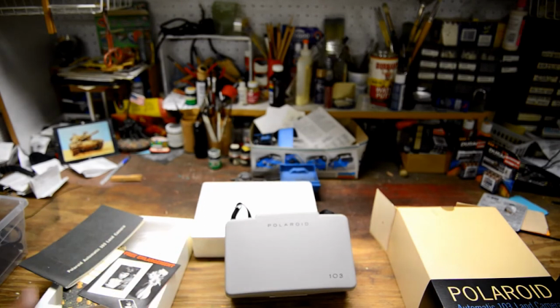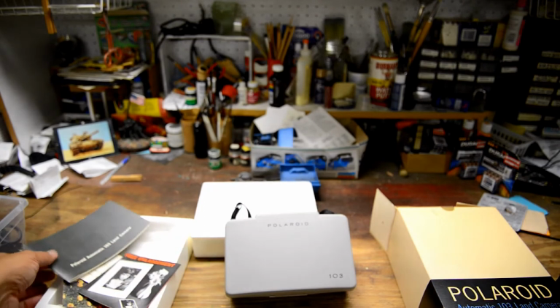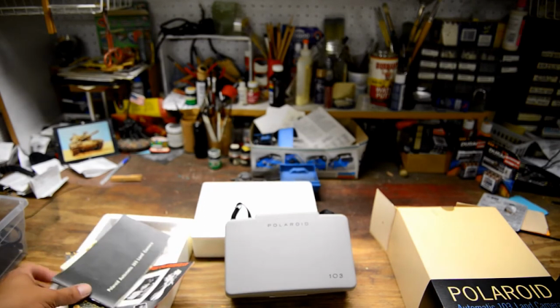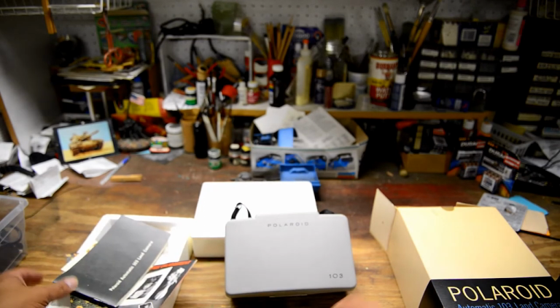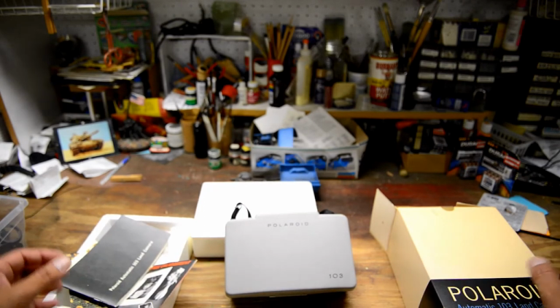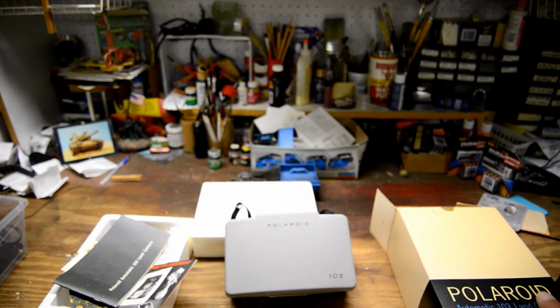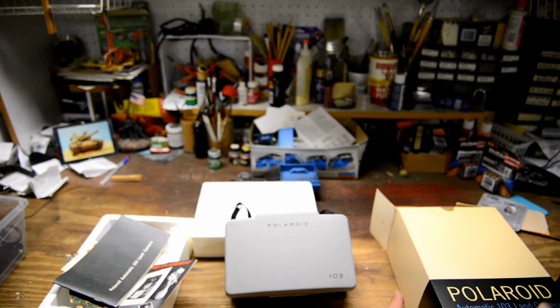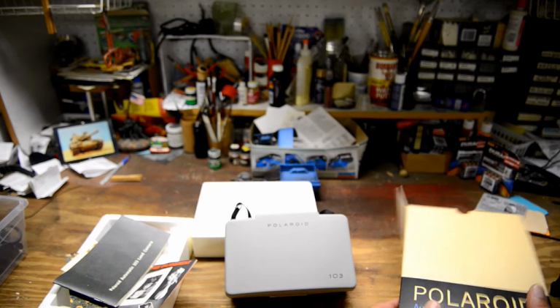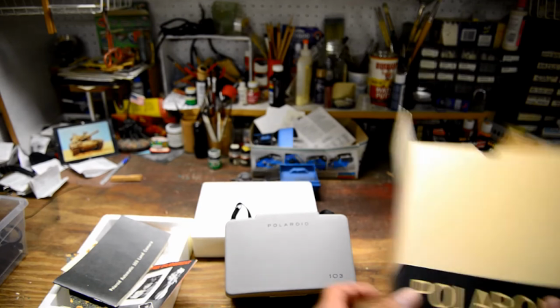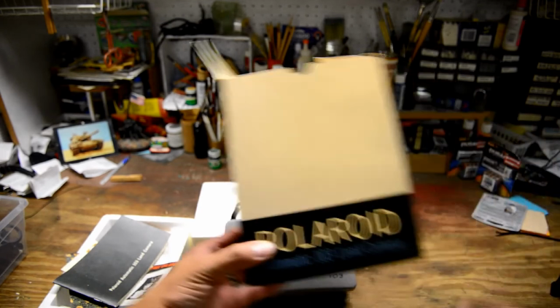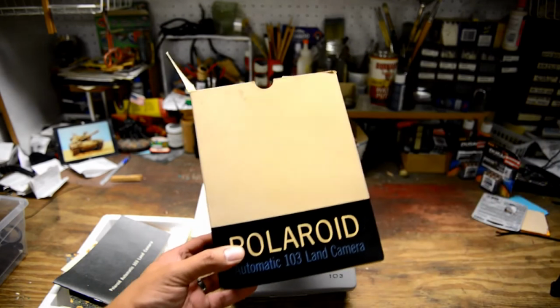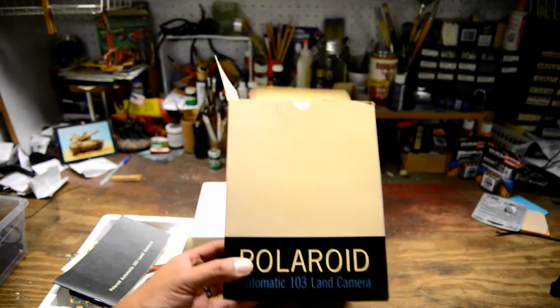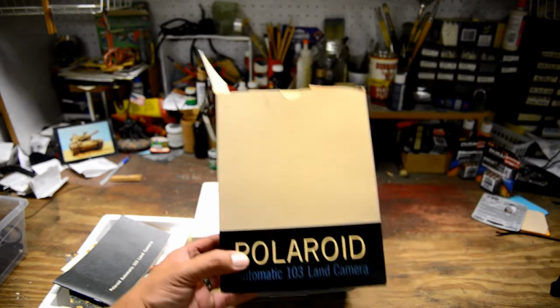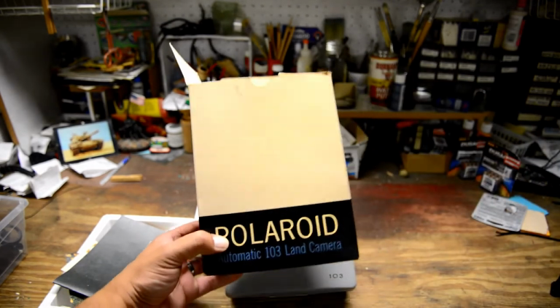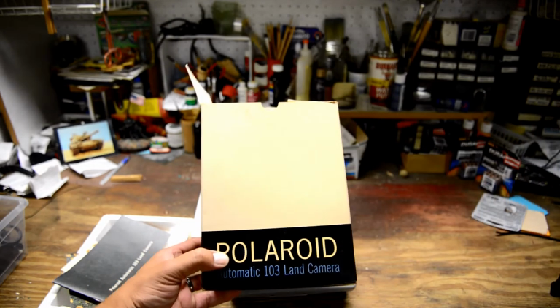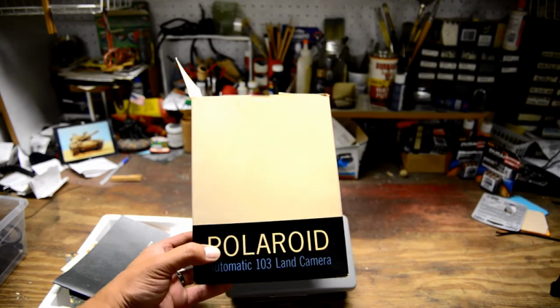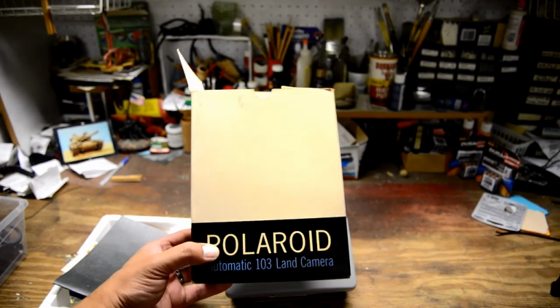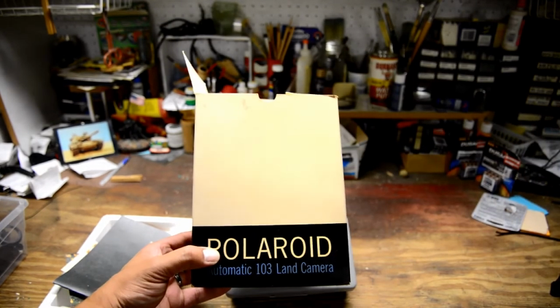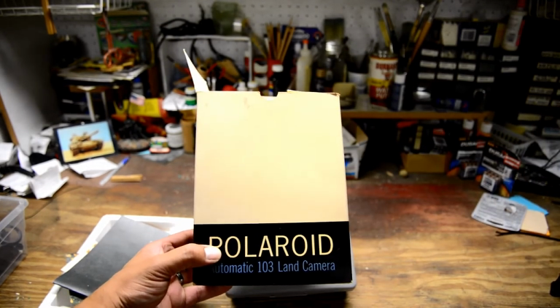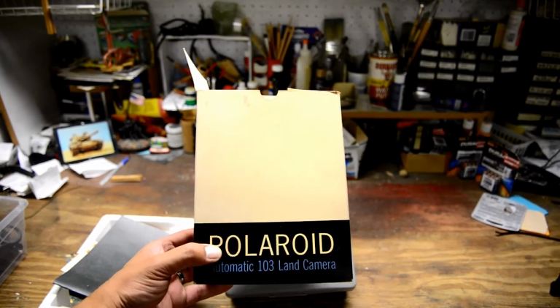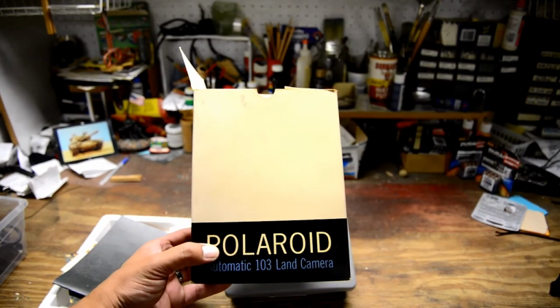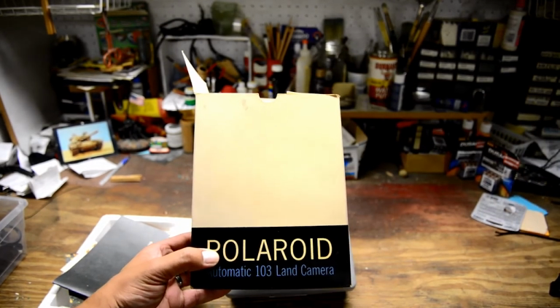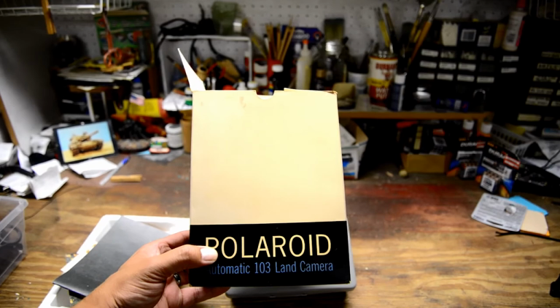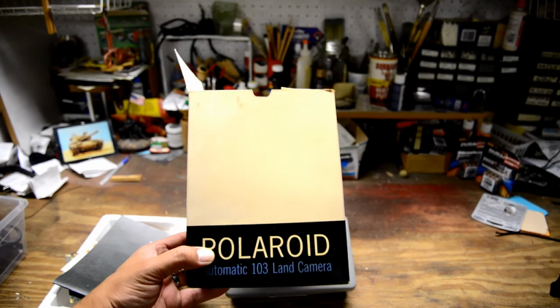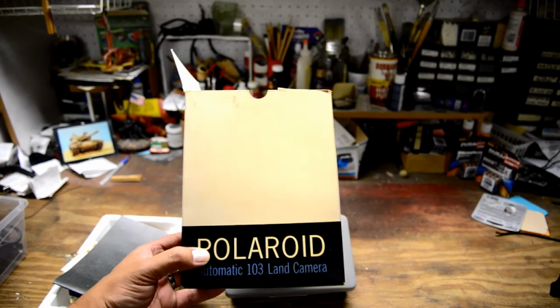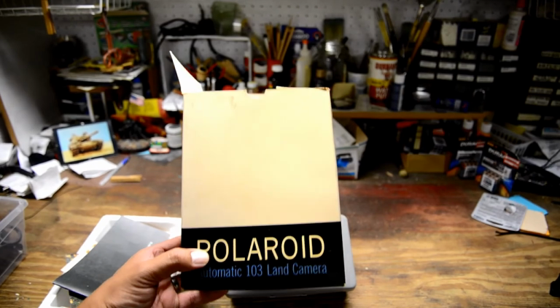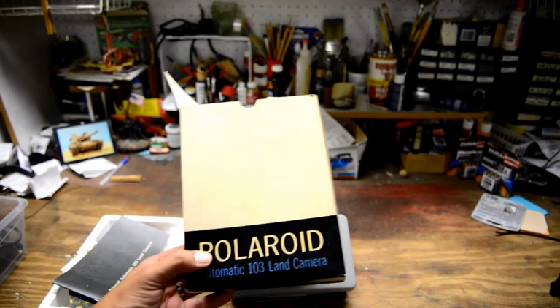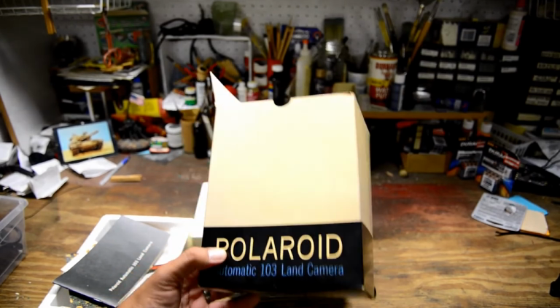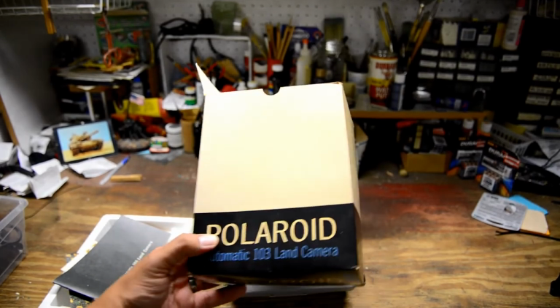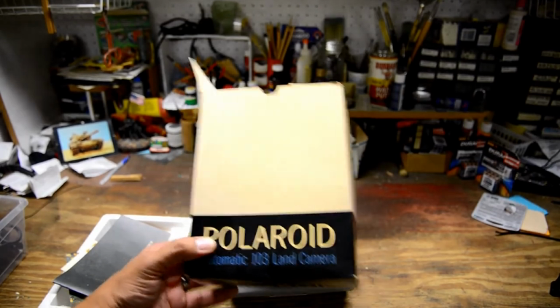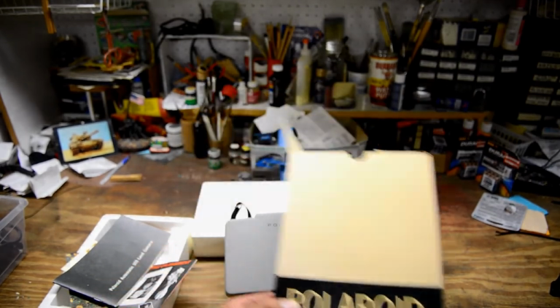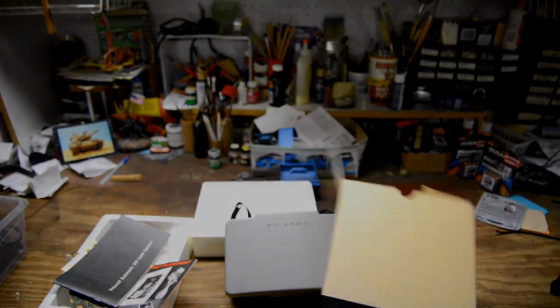I'm trying to sell a lot of my stuff because I want to get some new gear — specifically a new lens for my Nikon. Thank you for checking it out.